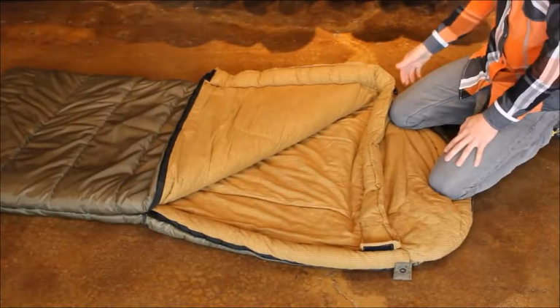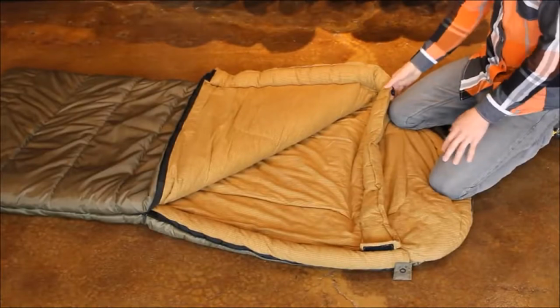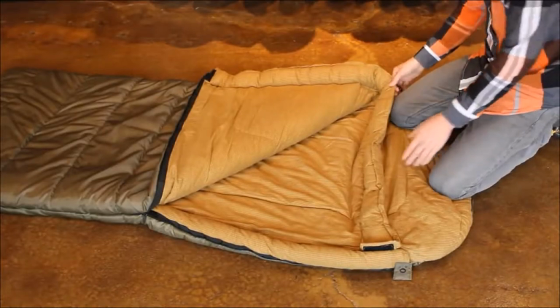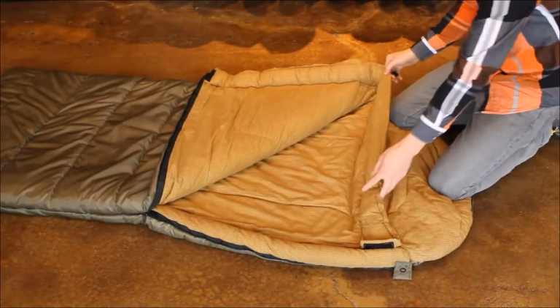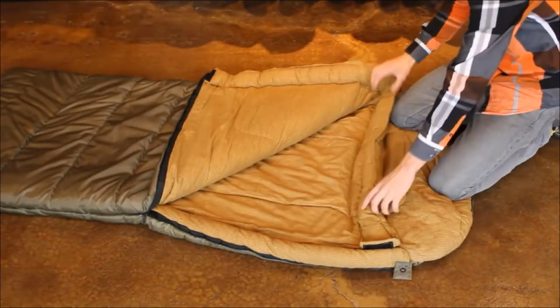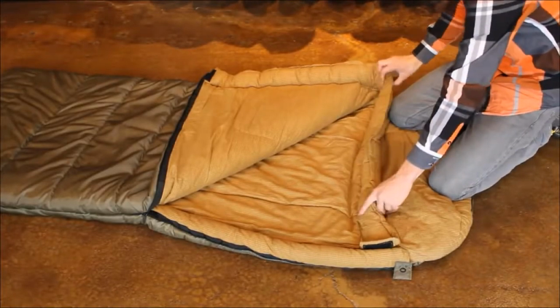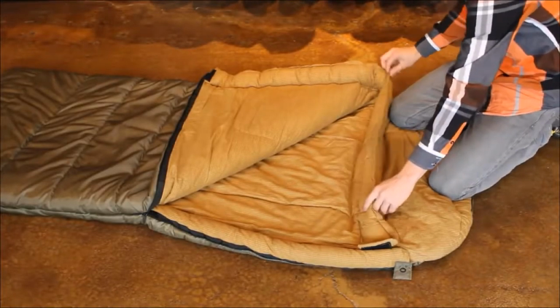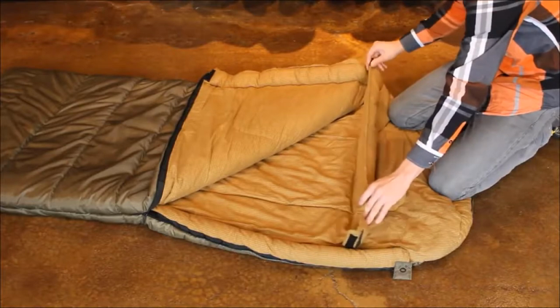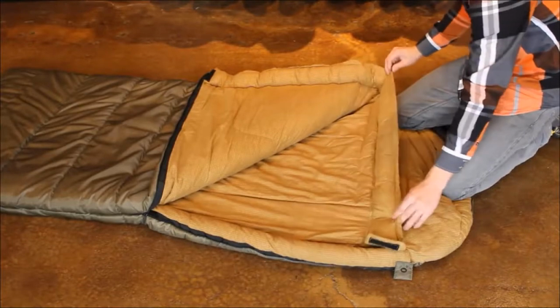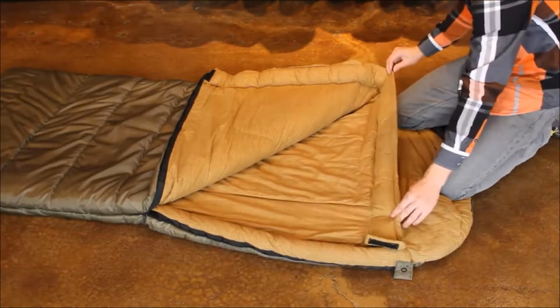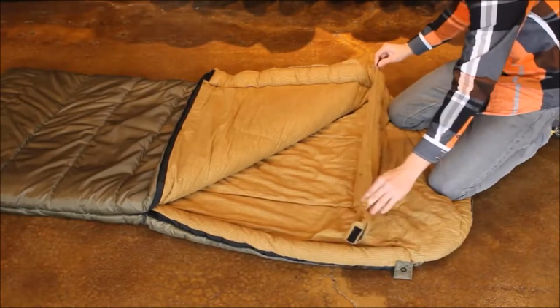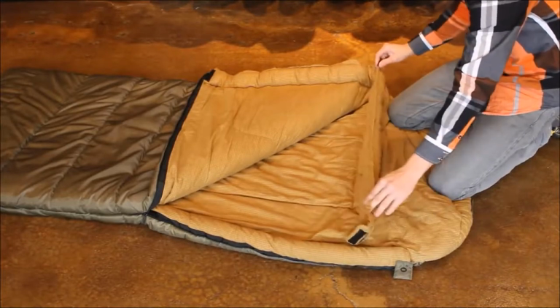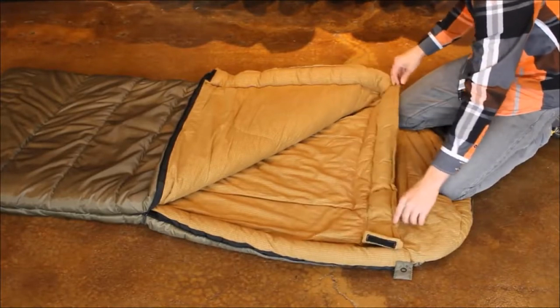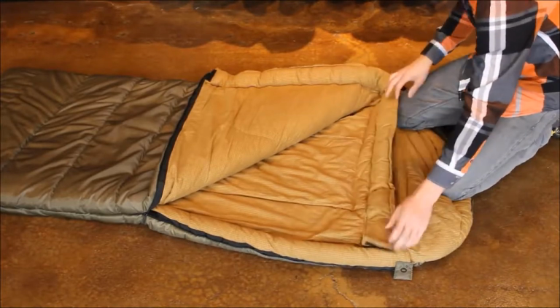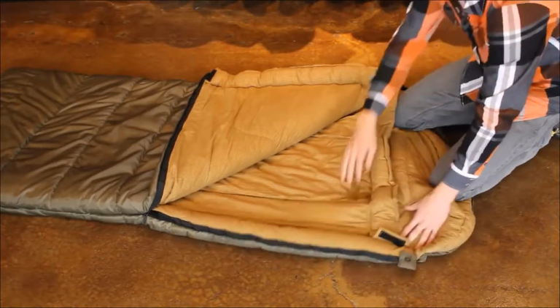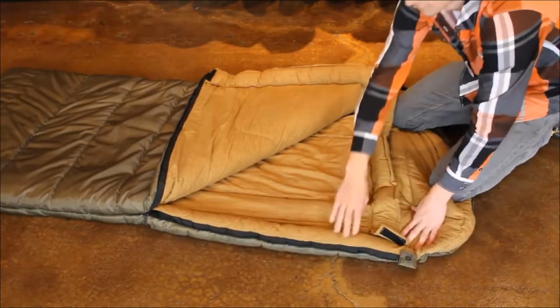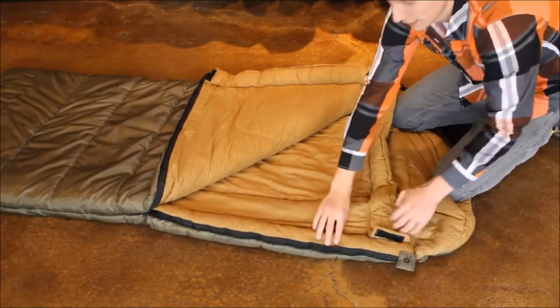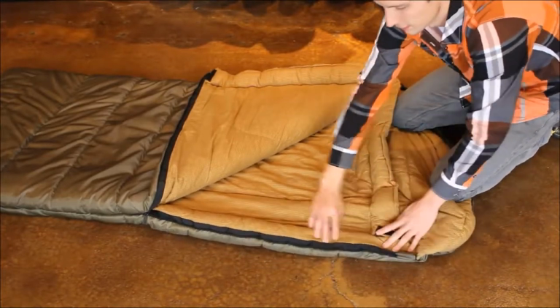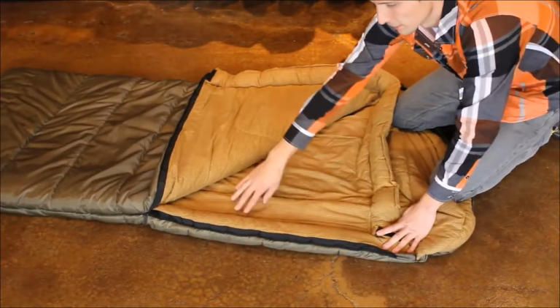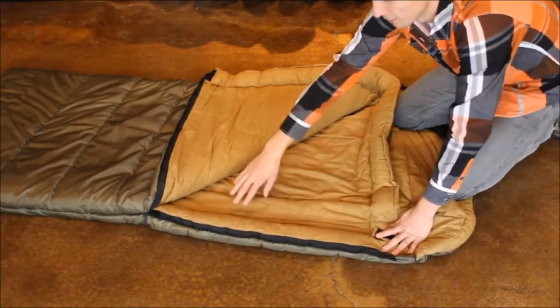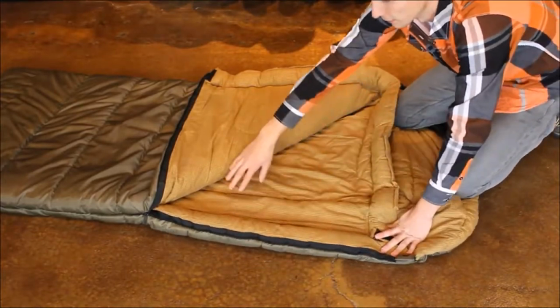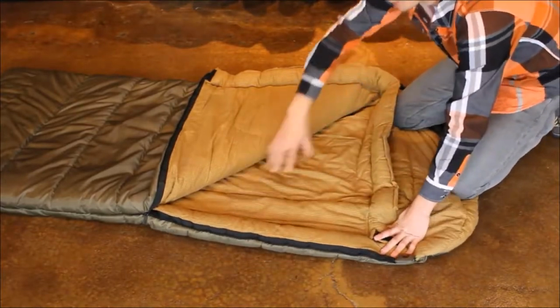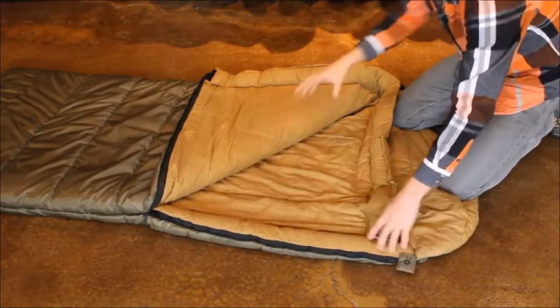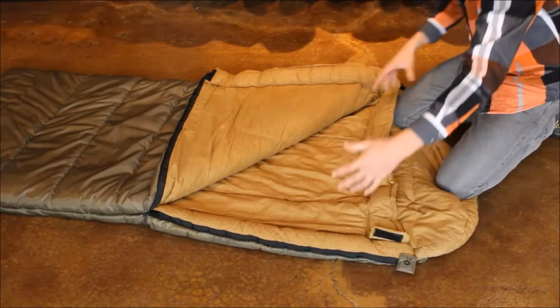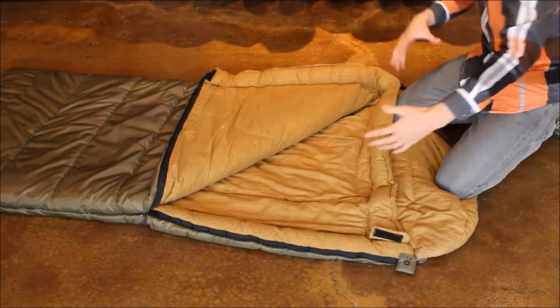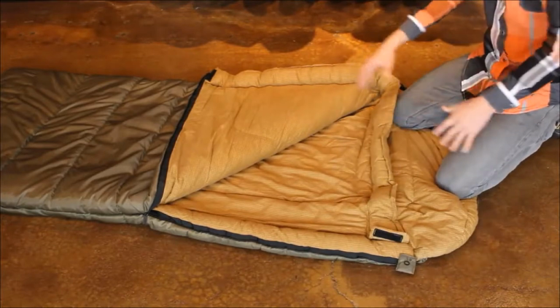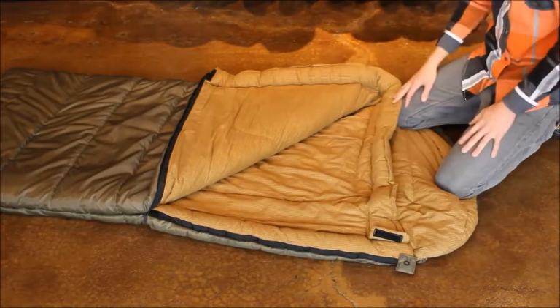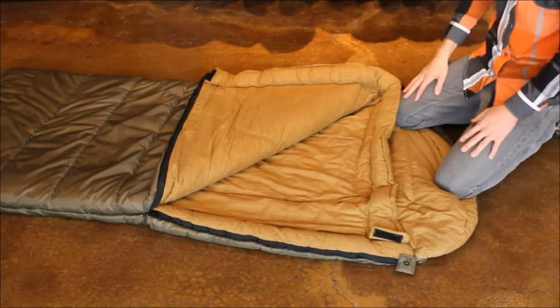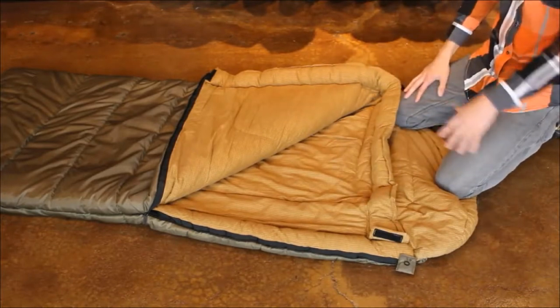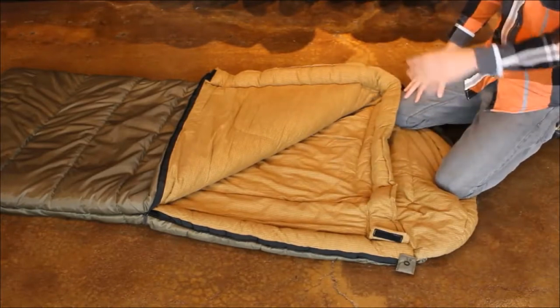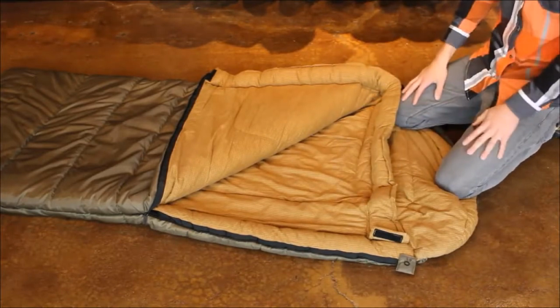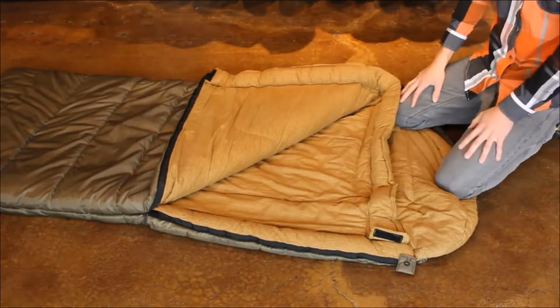These bags feature a fully adjustable shoulder baffle and also a full length zipper baffle, which both will reduce the cold air inflow into the bag.